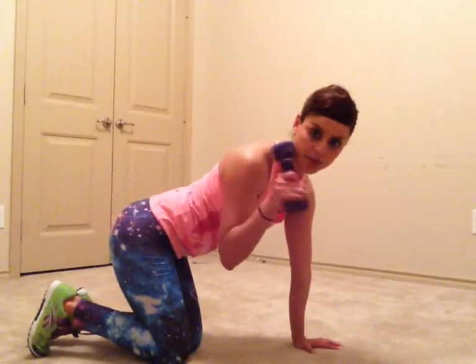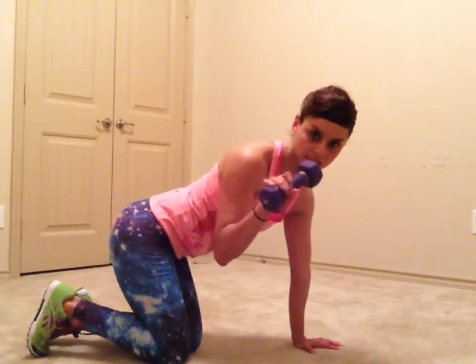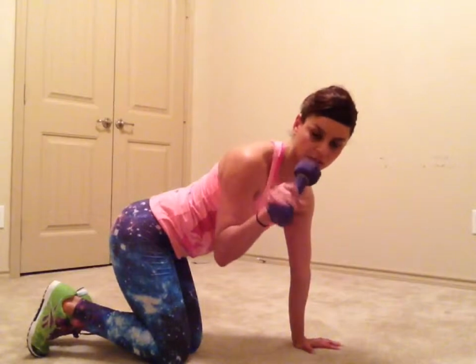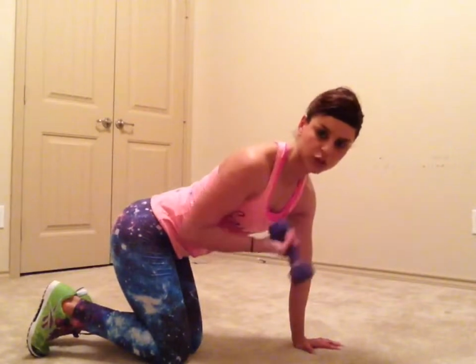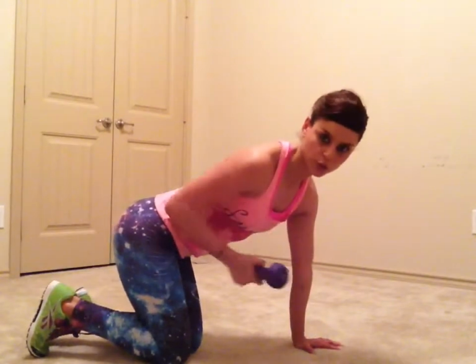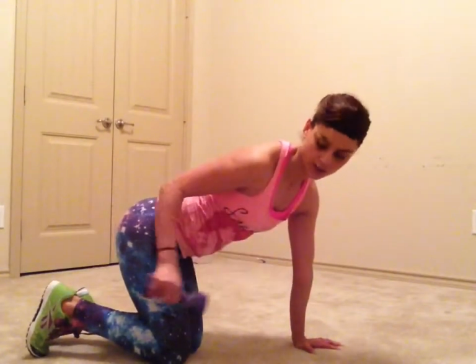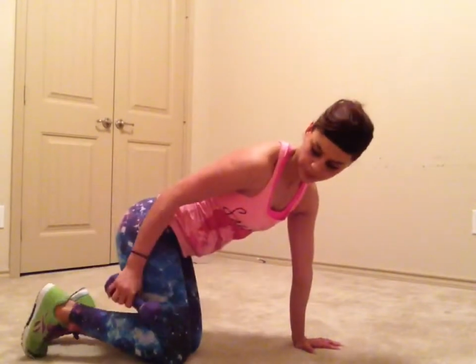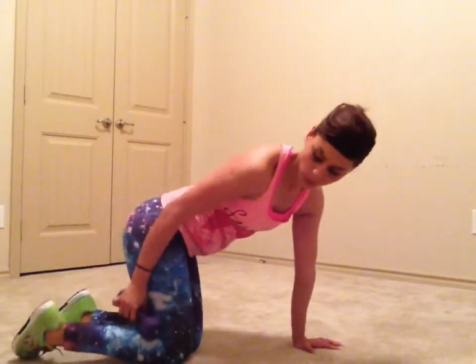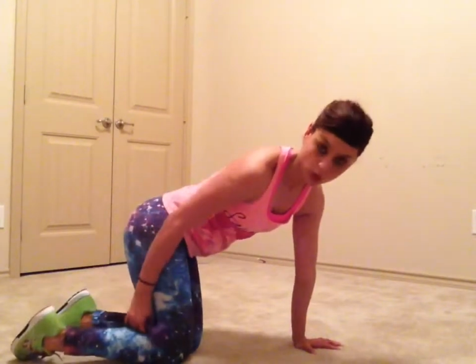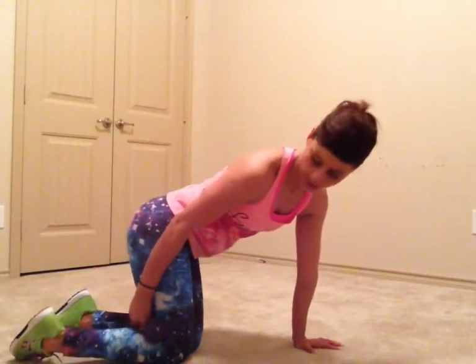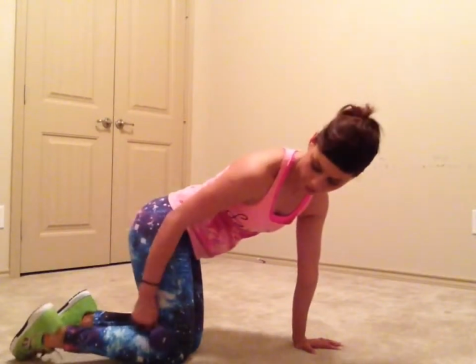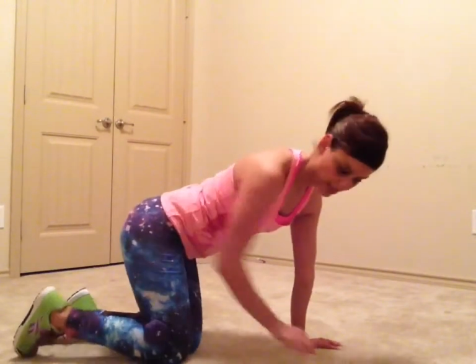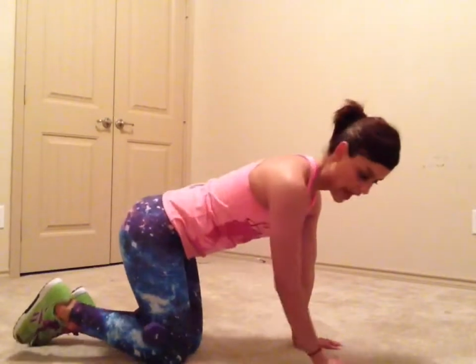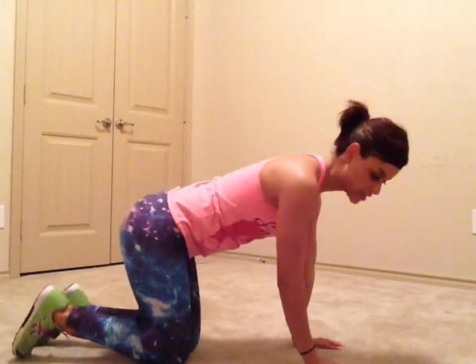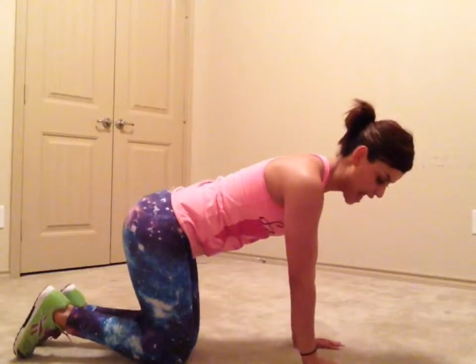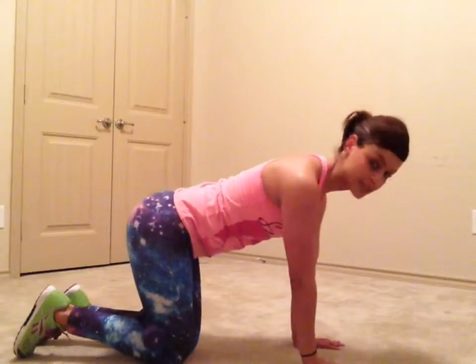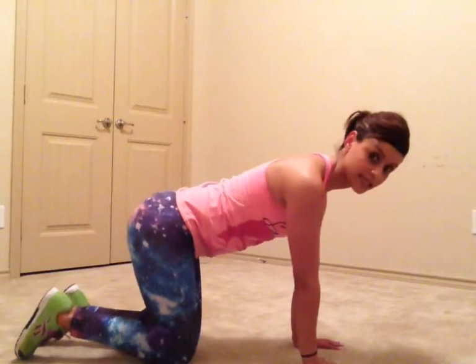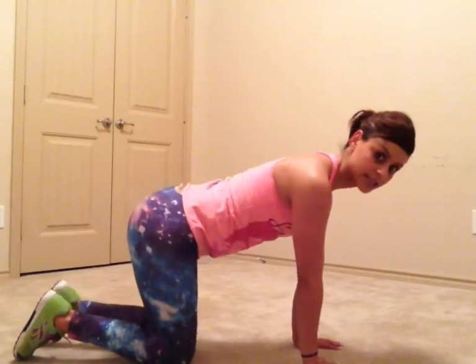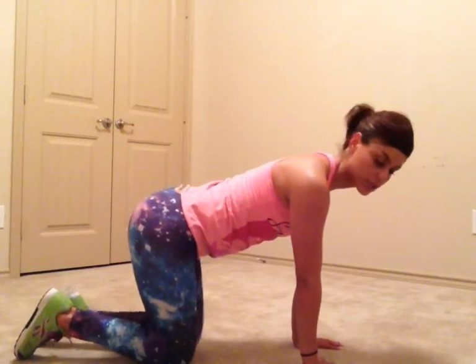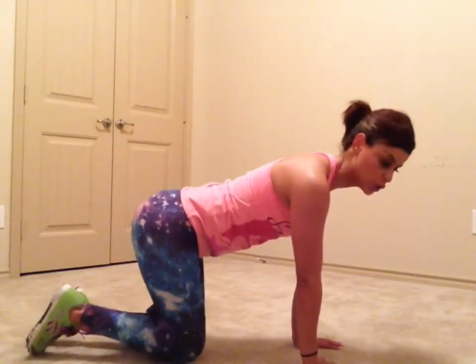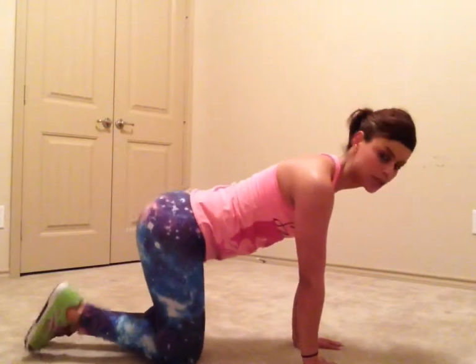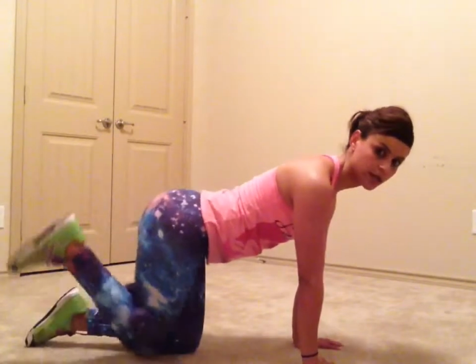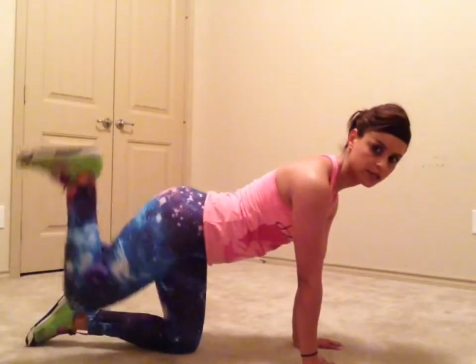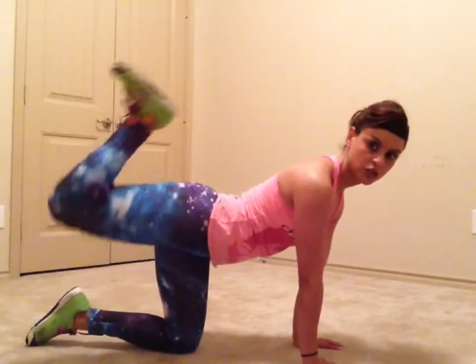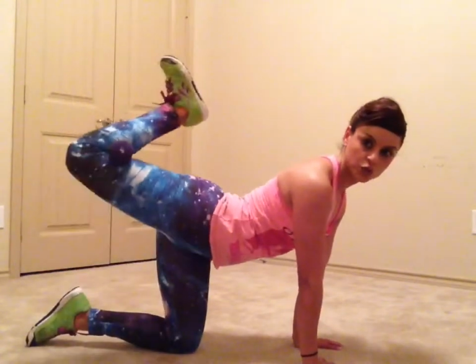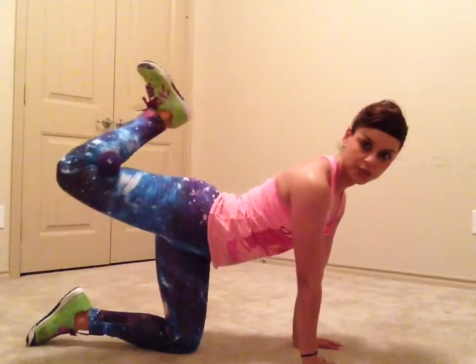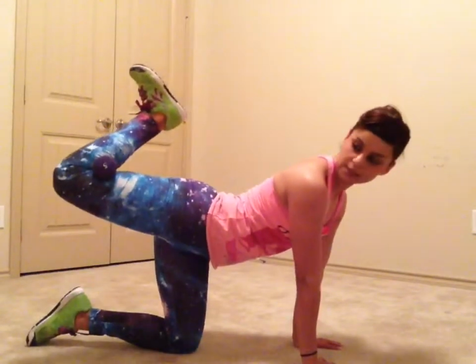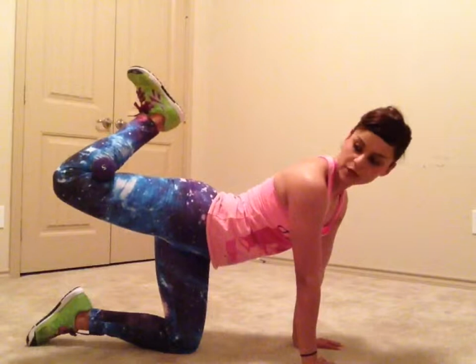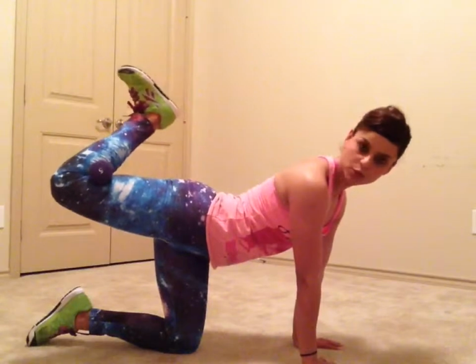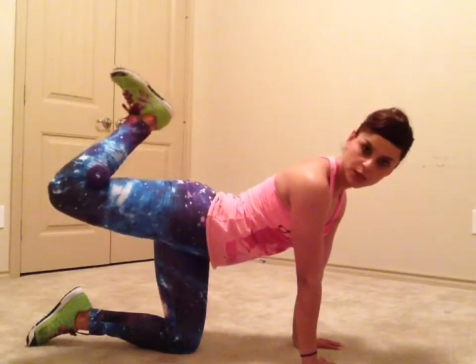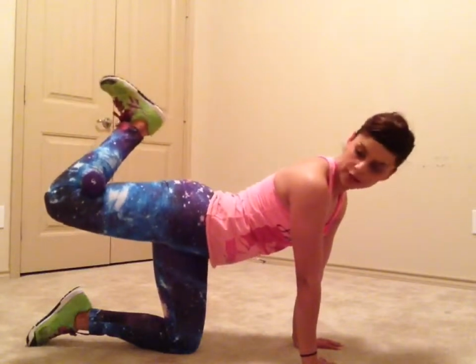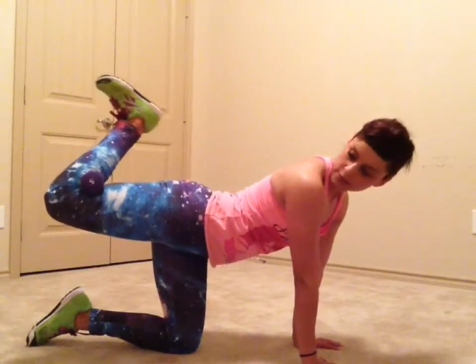You can add a dumbbell — this is five pounds. You can do two pounds or heavier than five. This just adds intensity to the donkey kicks. You squeeze the dumbbell right there between your thigh and your leg.